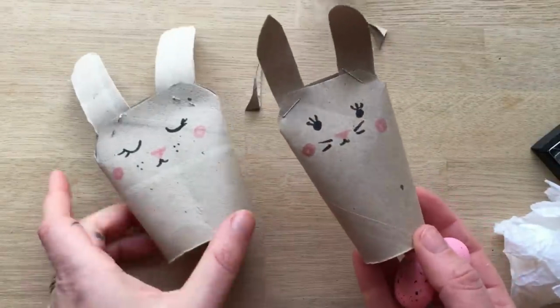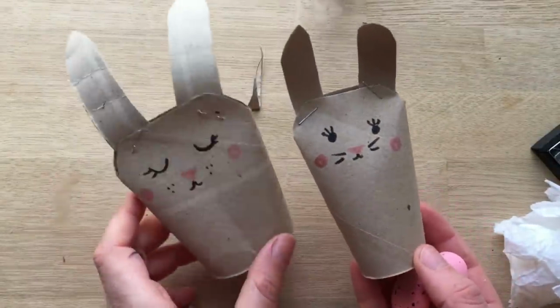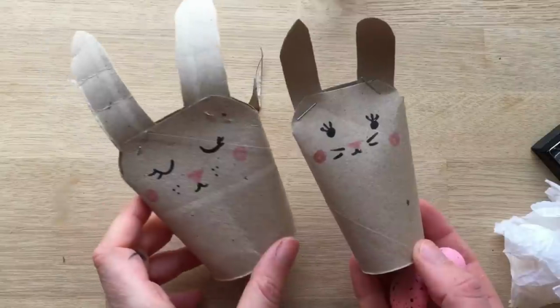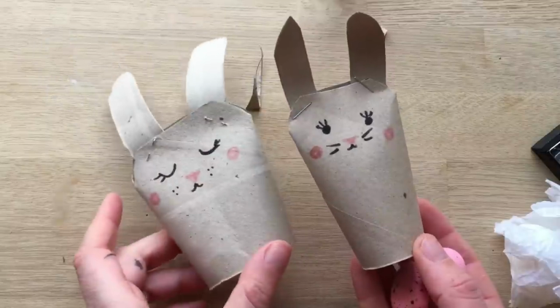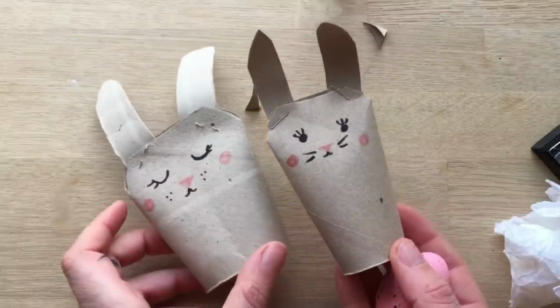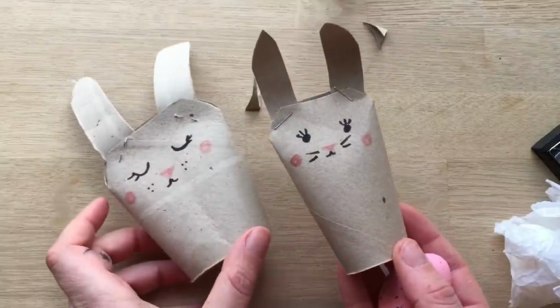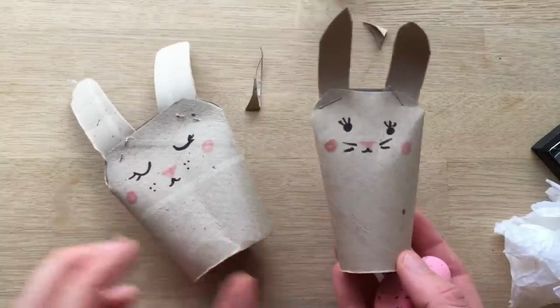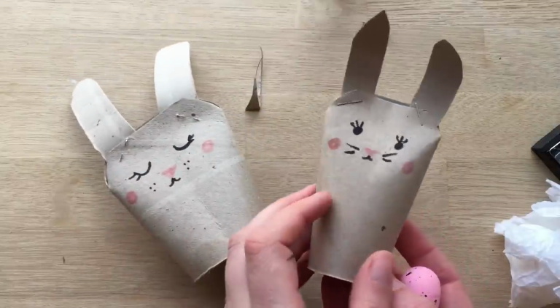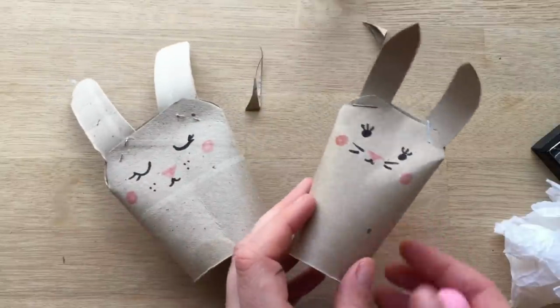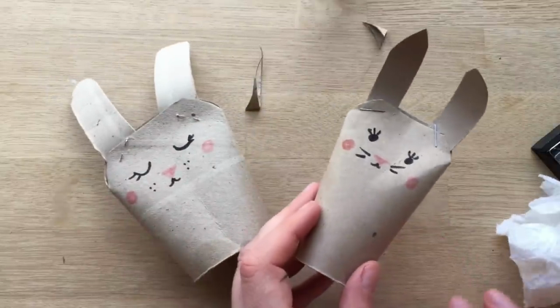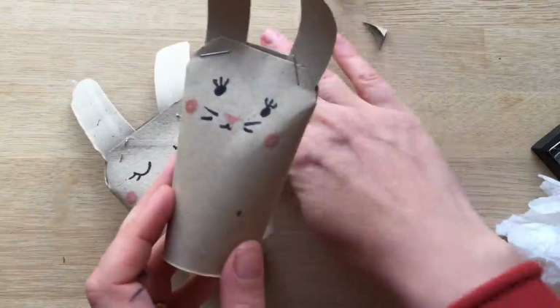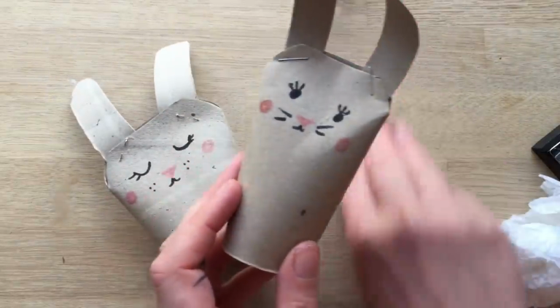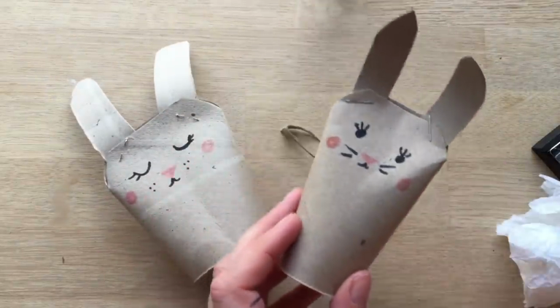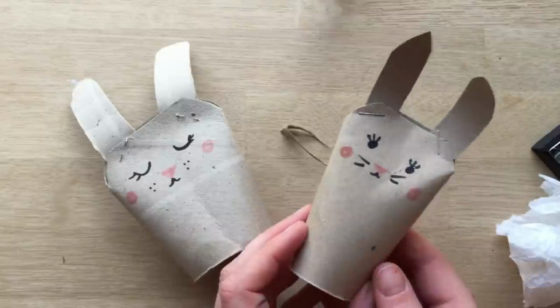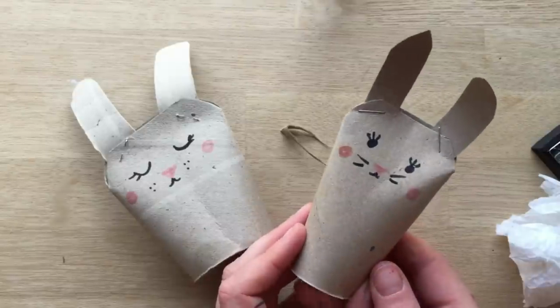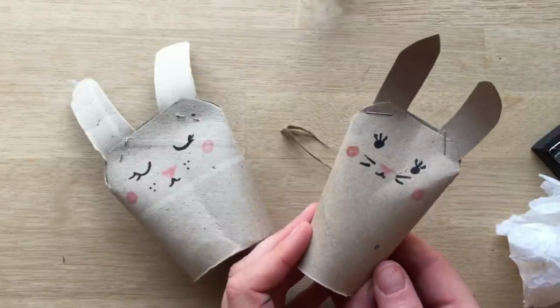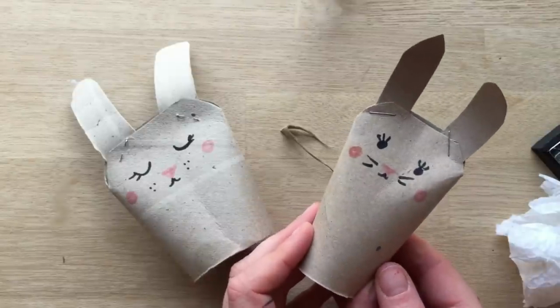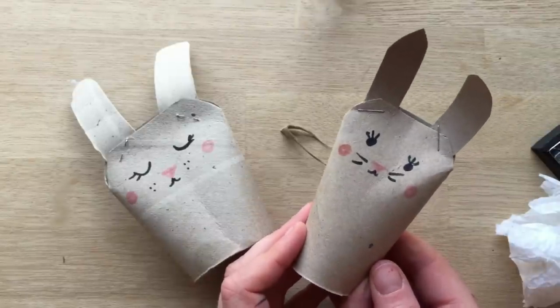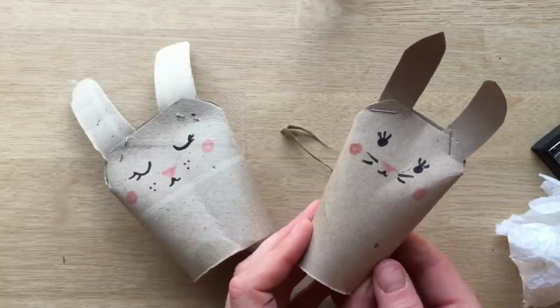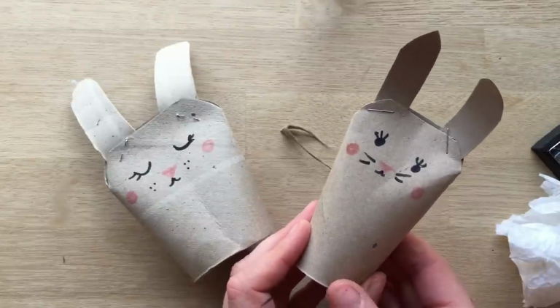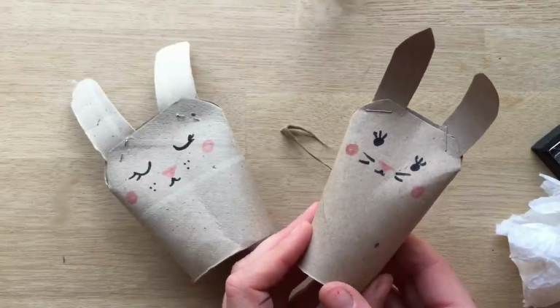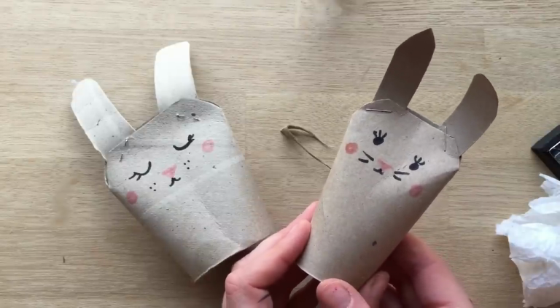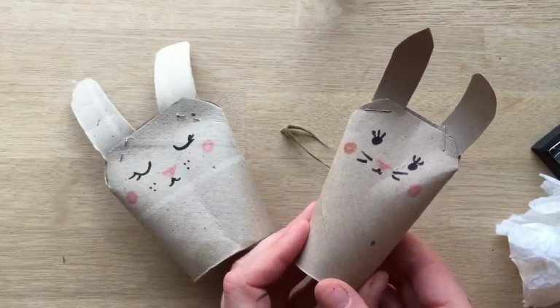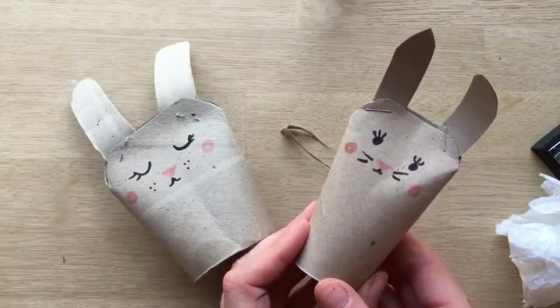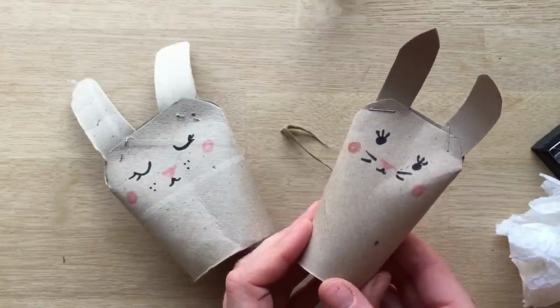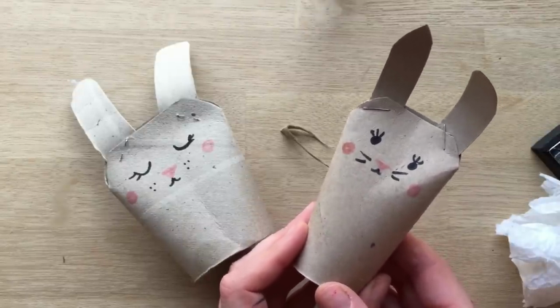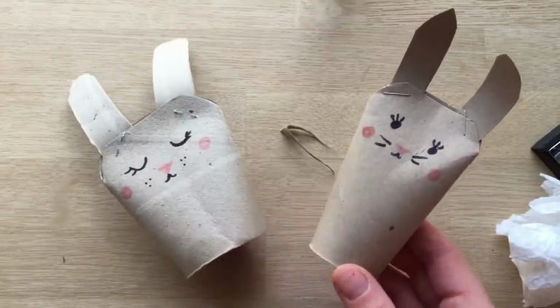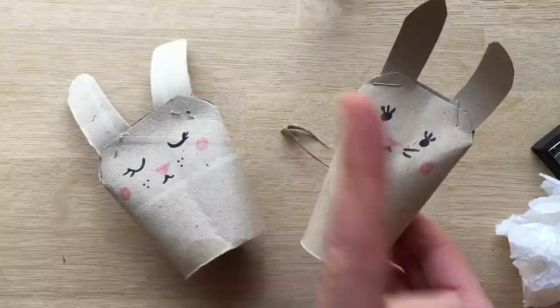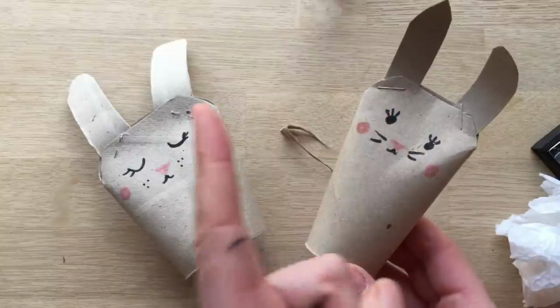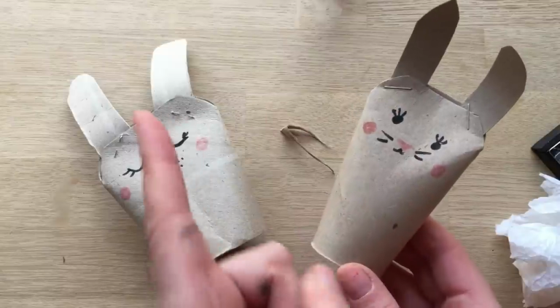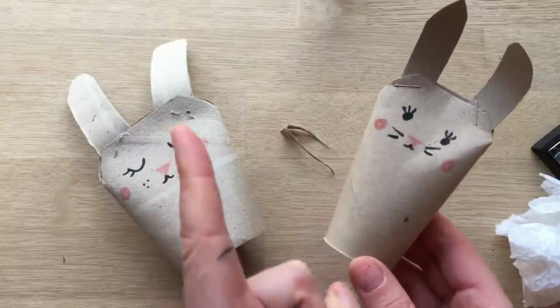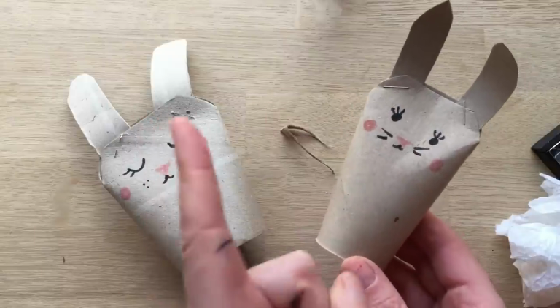Of course you can paint your toilet roll first, but to be honest that's just an extra step, and sometimes we like quick and easy. Anyway, hope you enjoyed our little teepee roll bunny, and hope to see you here on Red Ted Art again soon. Subscribe now. Bye bye.